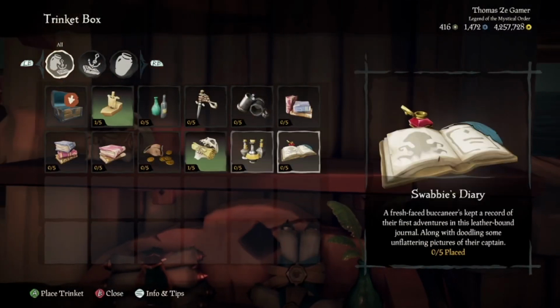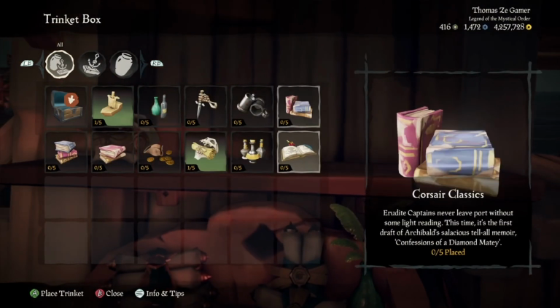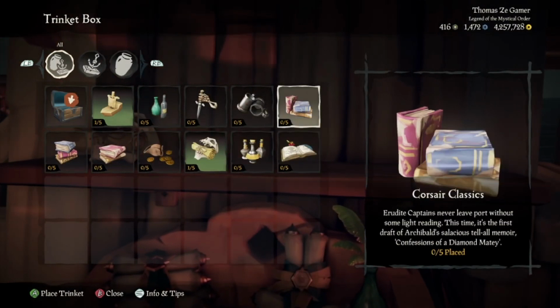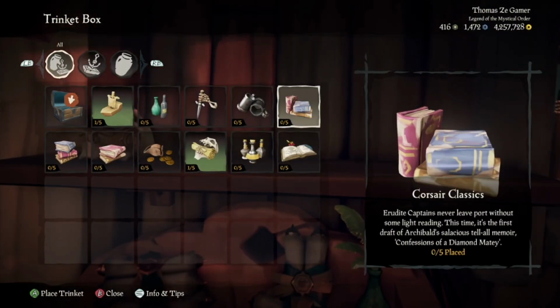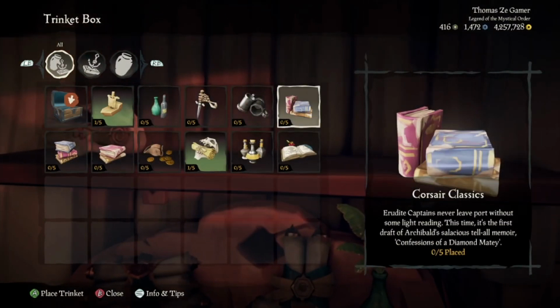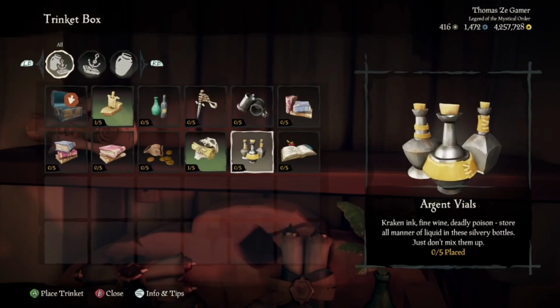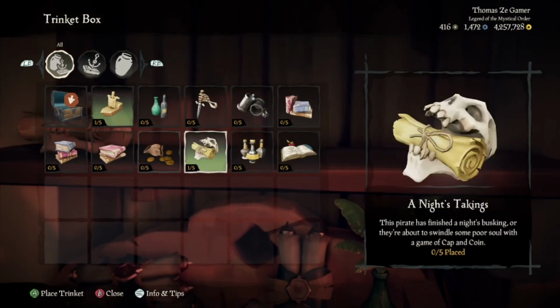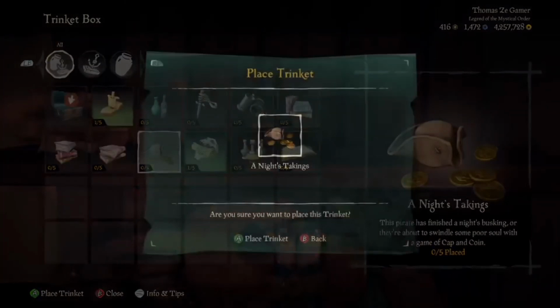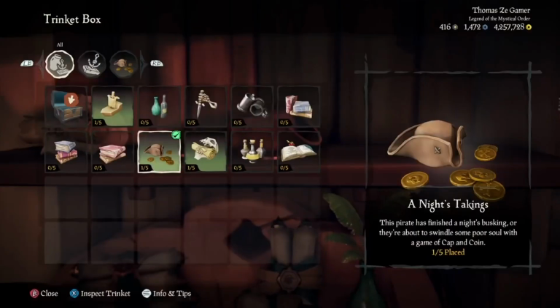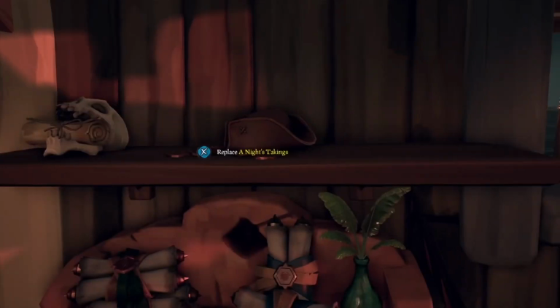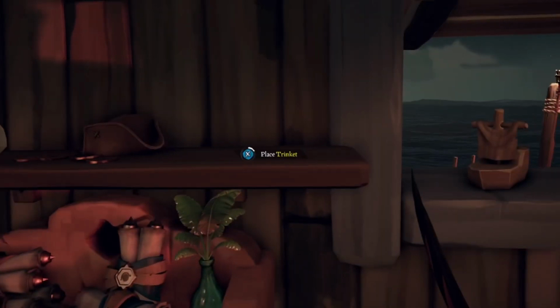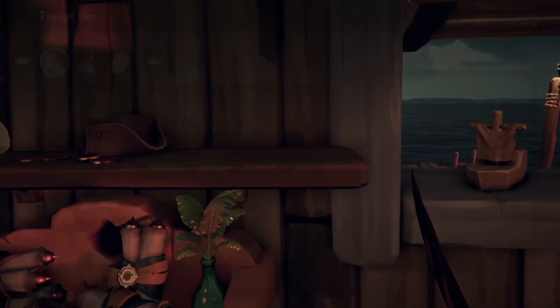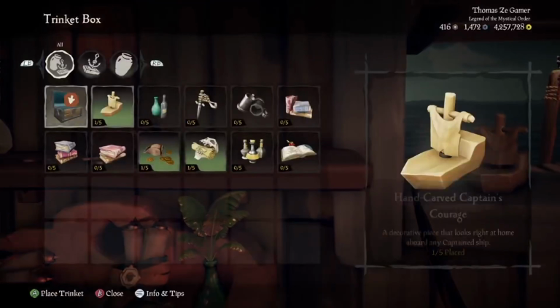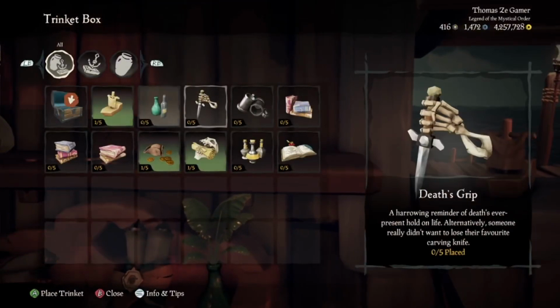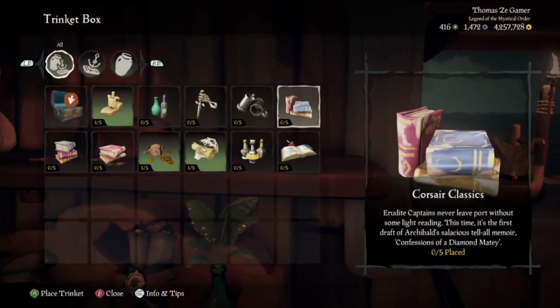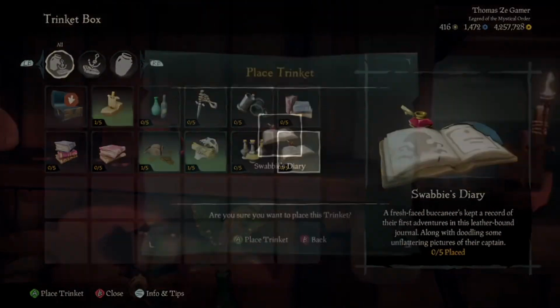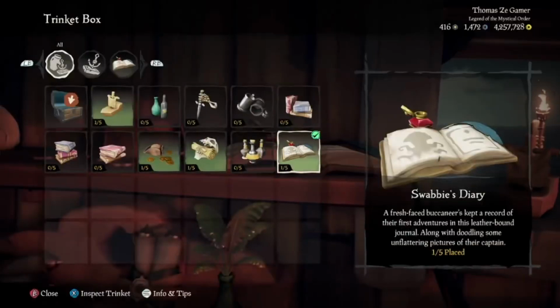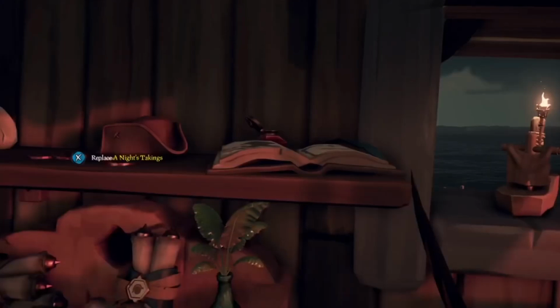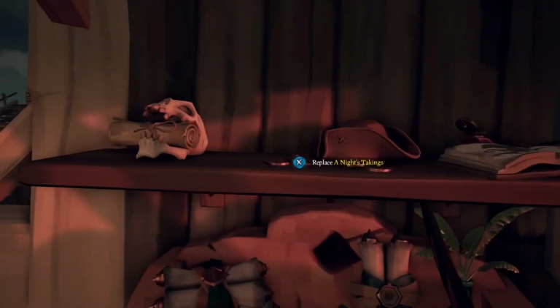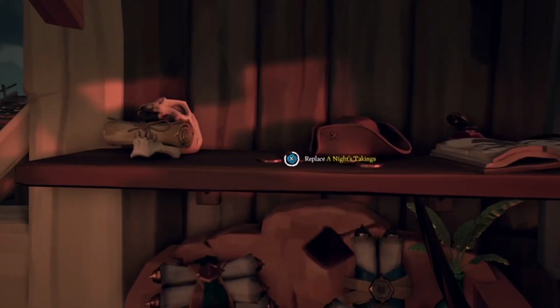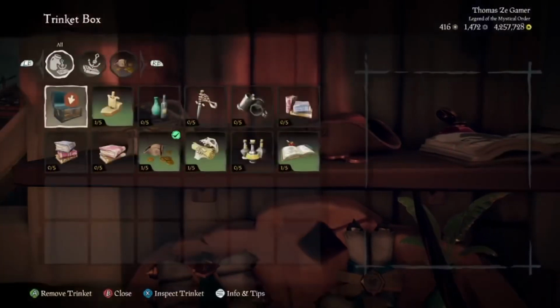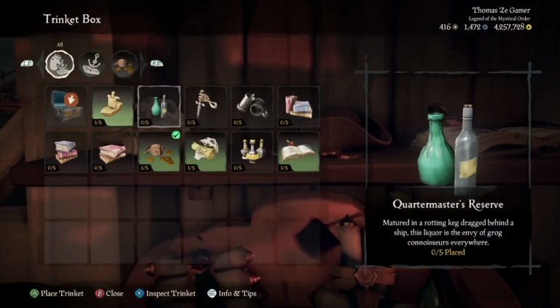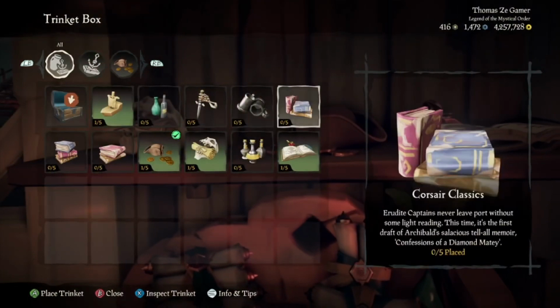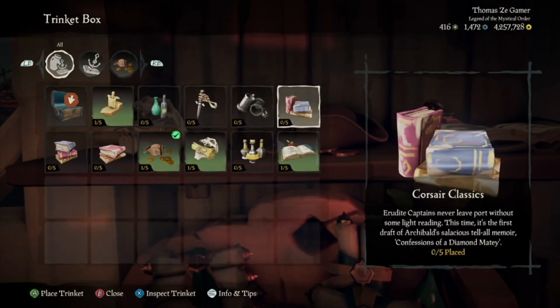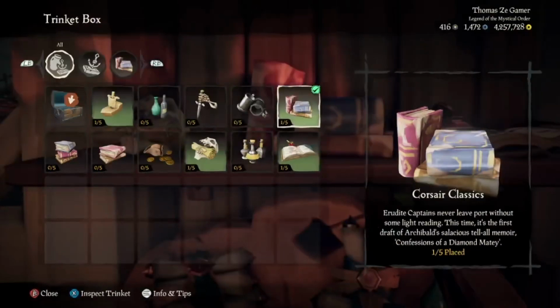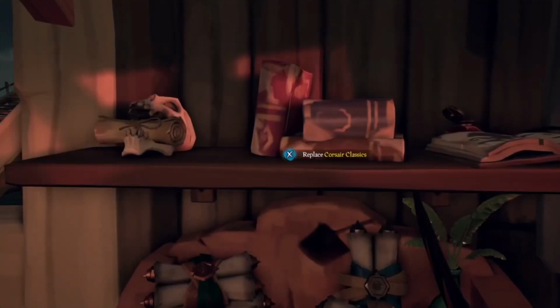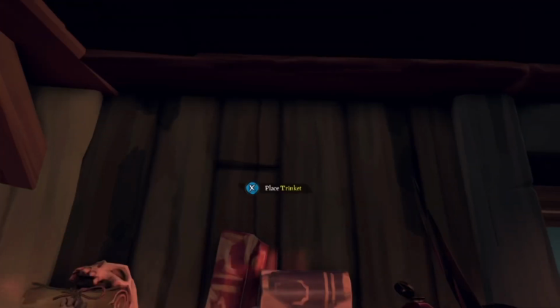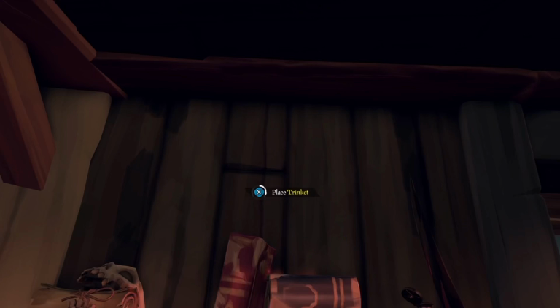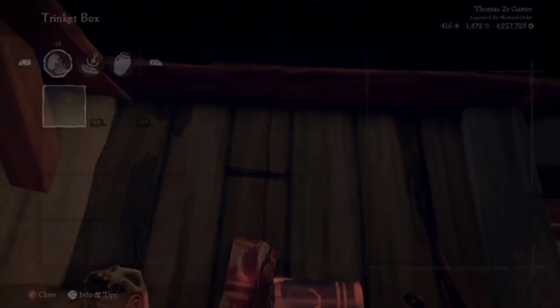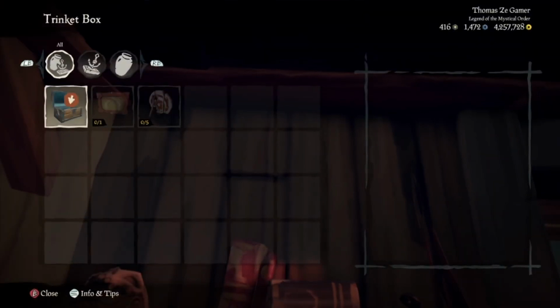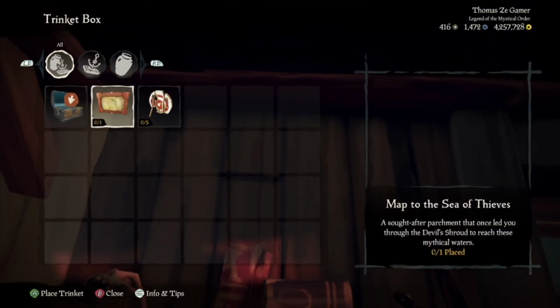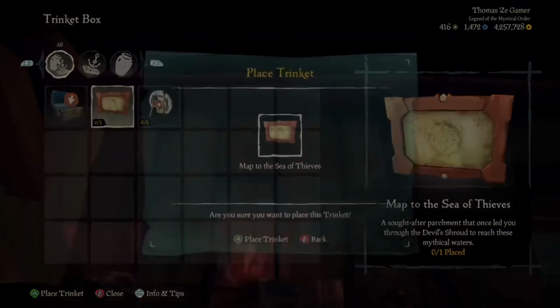You can get three on the shelf above the captain voyage location, so you can put these three here. You can also put one above that on the wall. The wall-mounted ones are different from the ones you can put on the shelves.